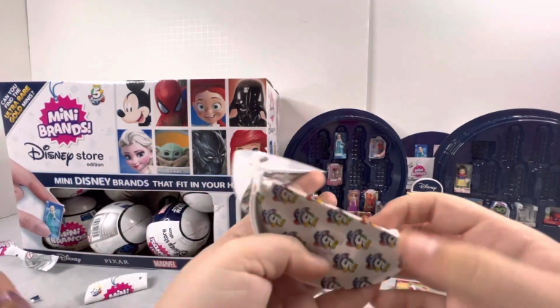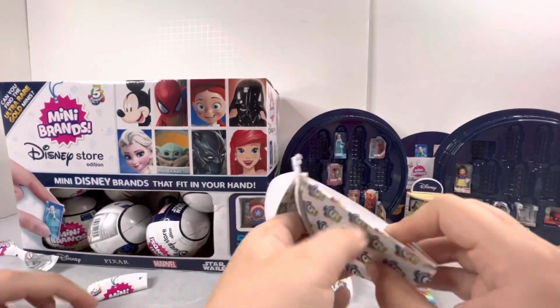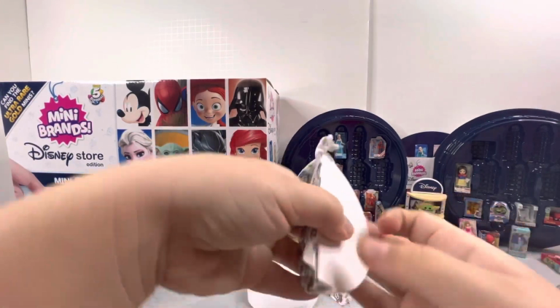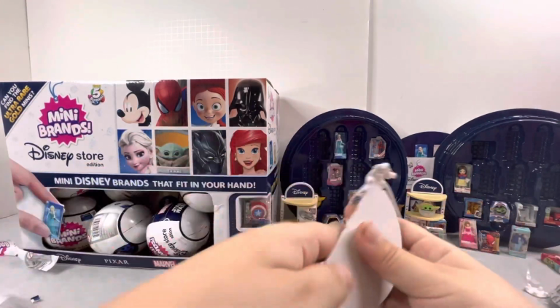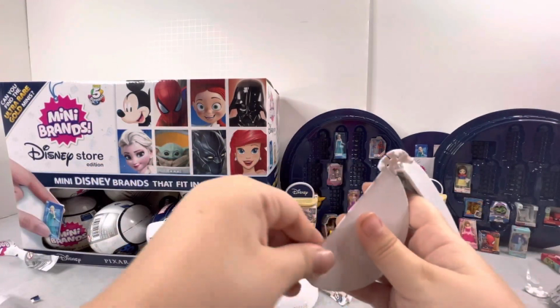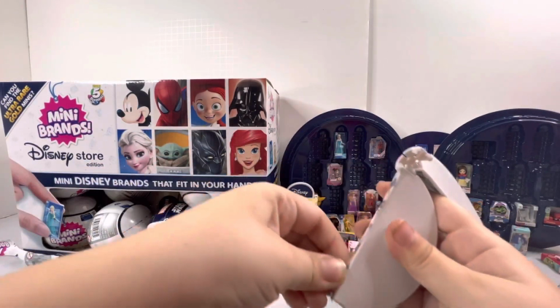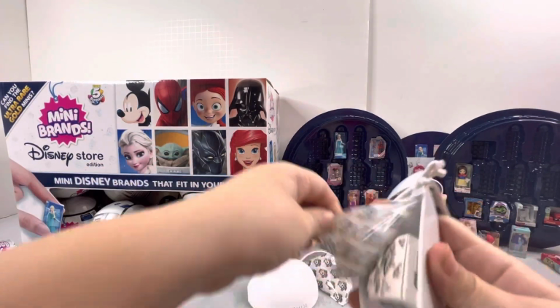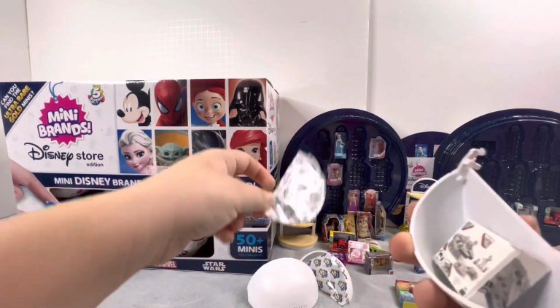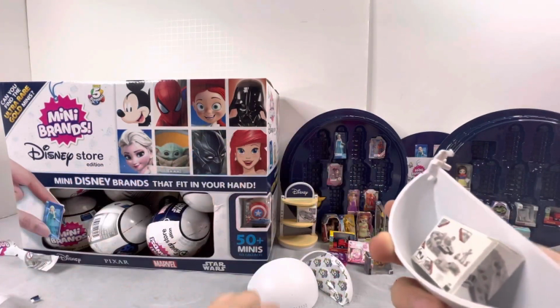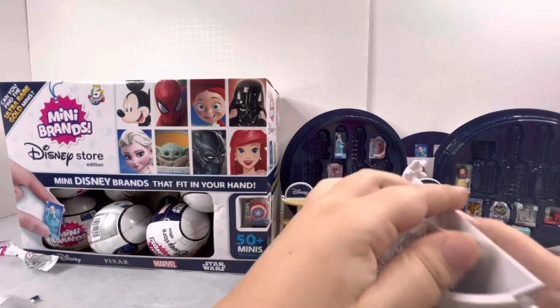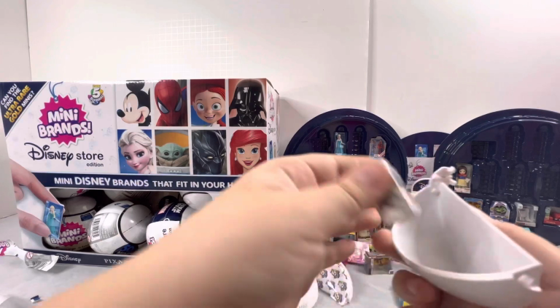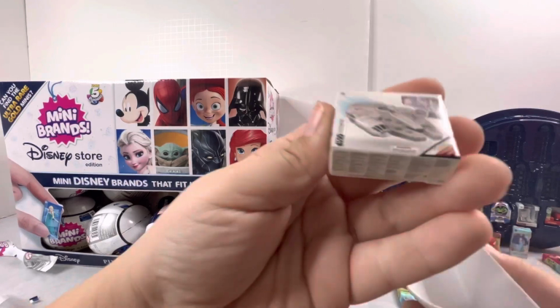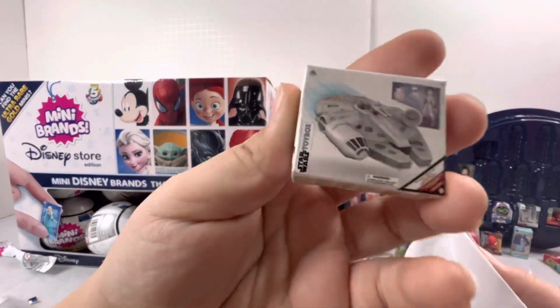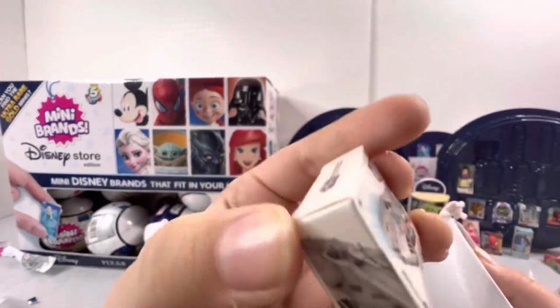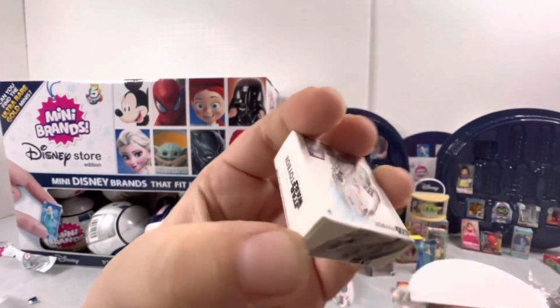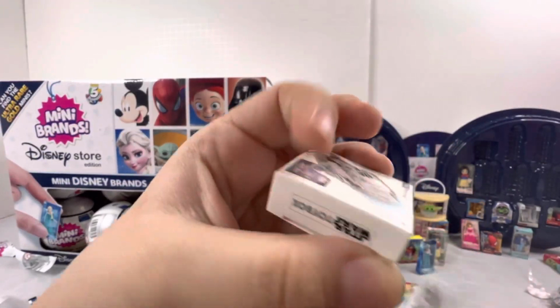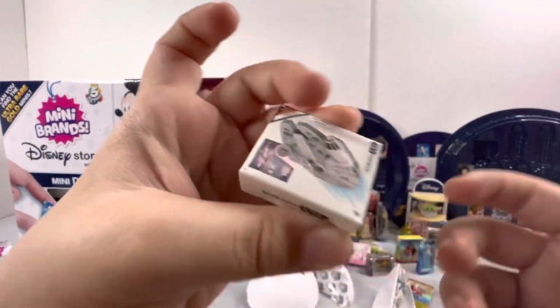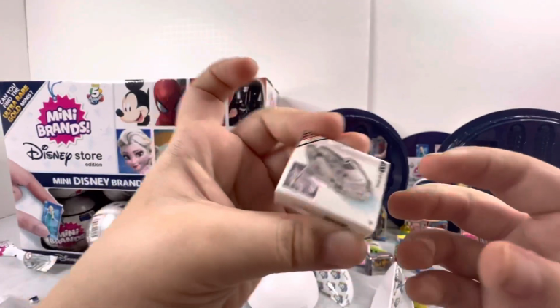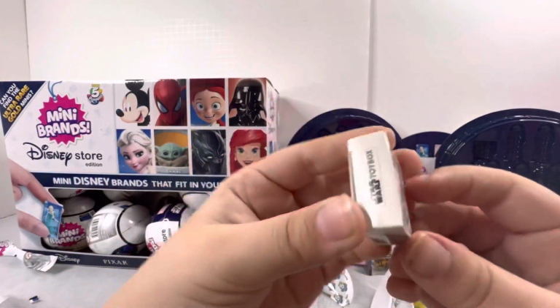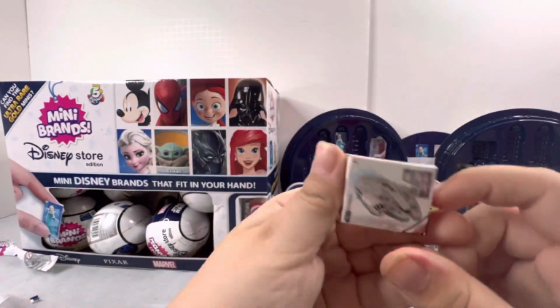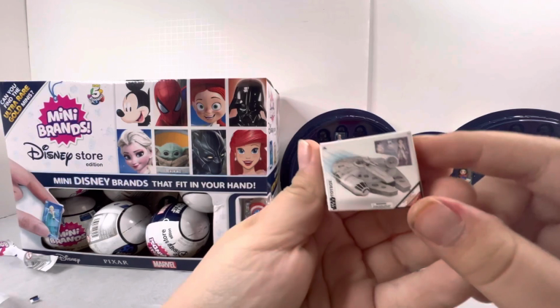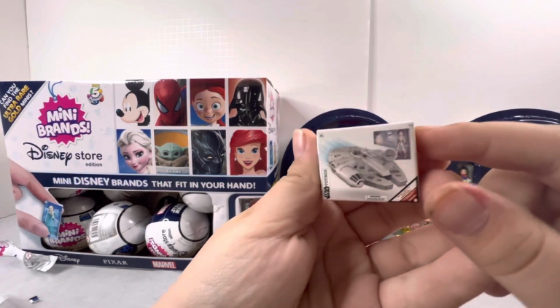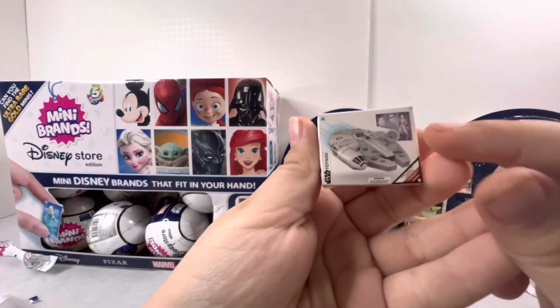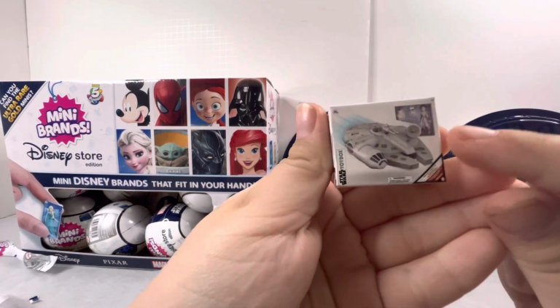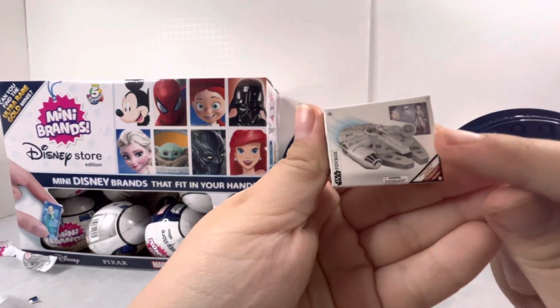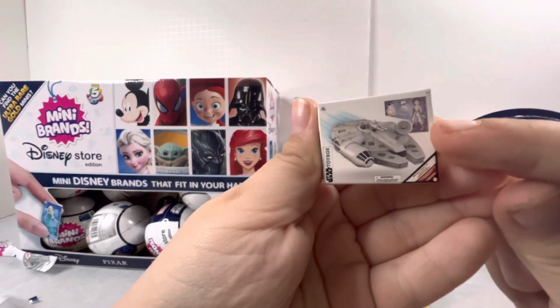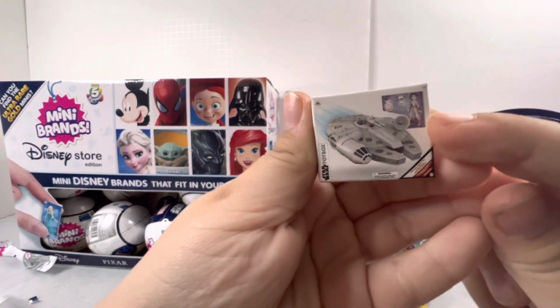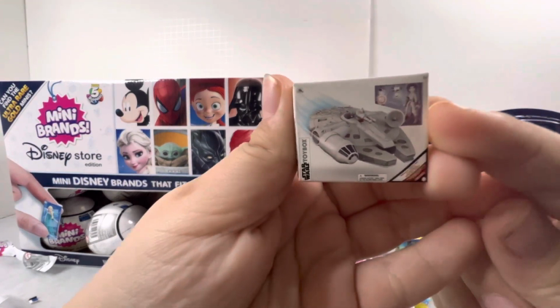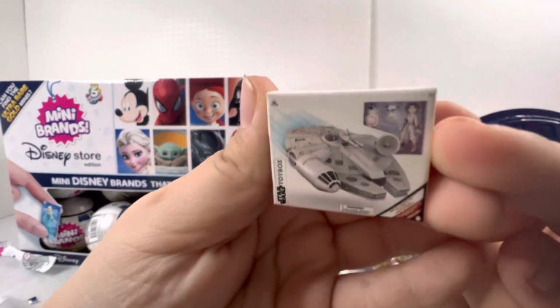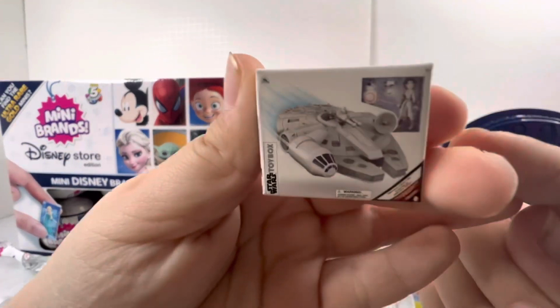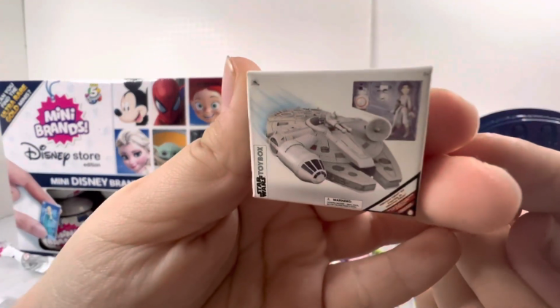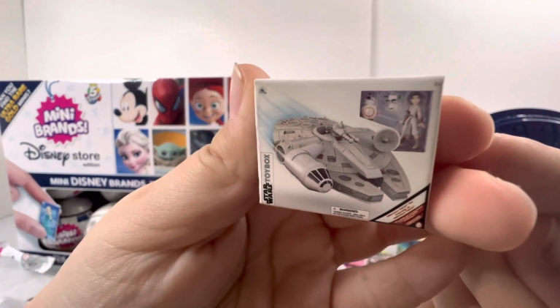This is my last surprise. What'd you get? Ooh, the Star Wars shirt! This is so cool — it even has a tiny little character right there on it.